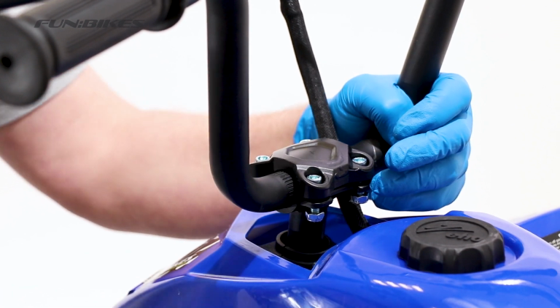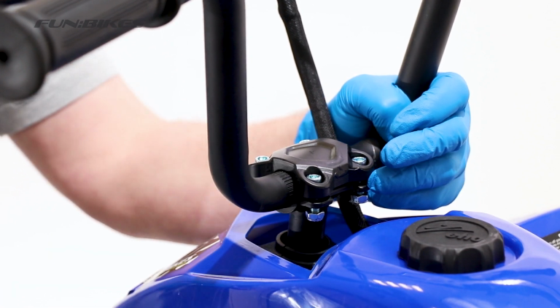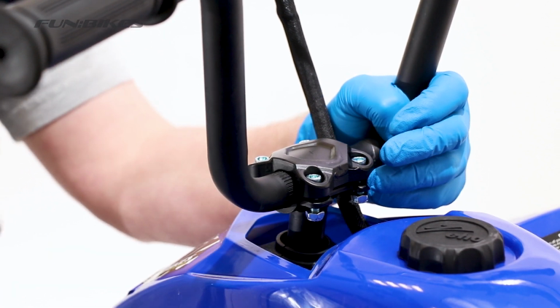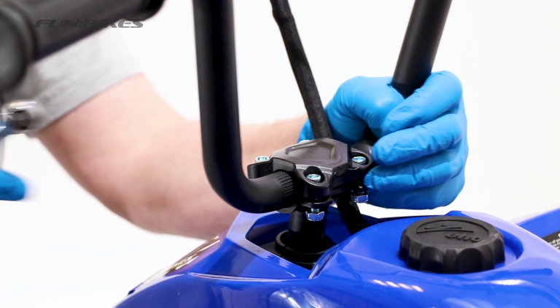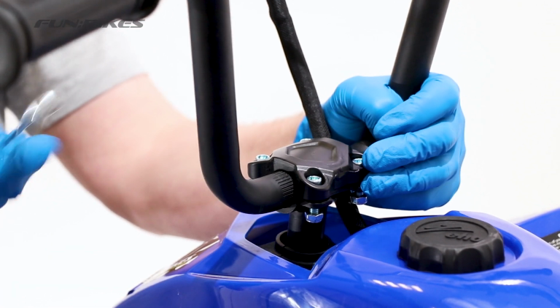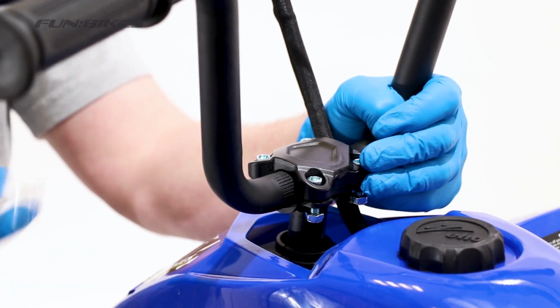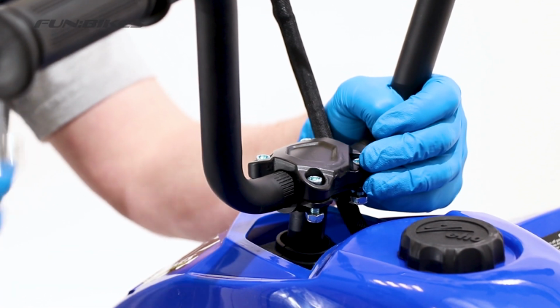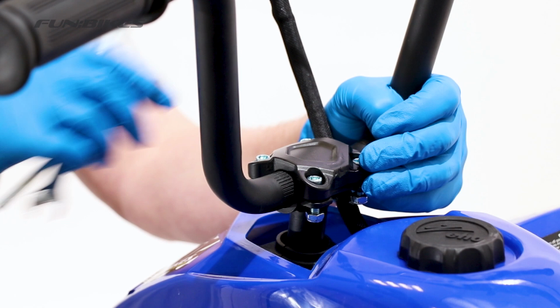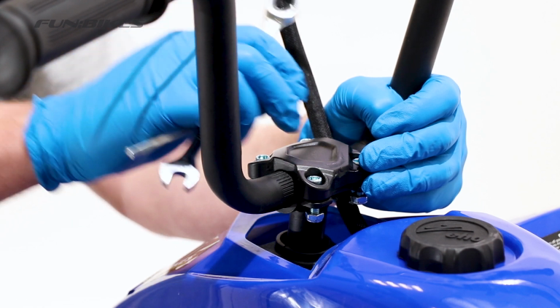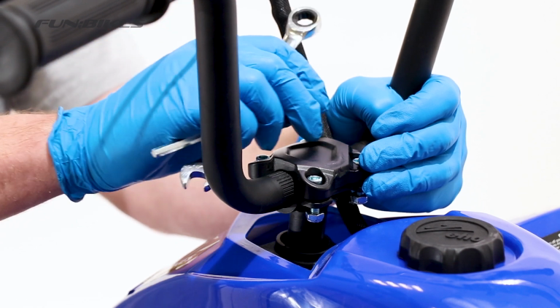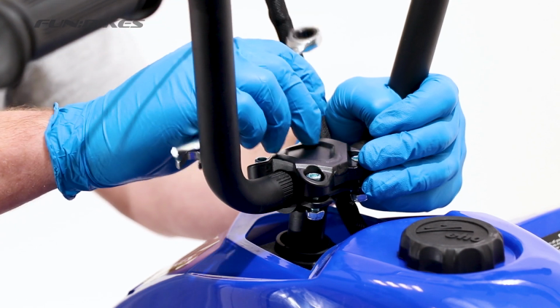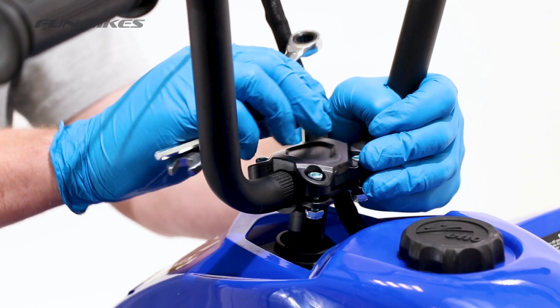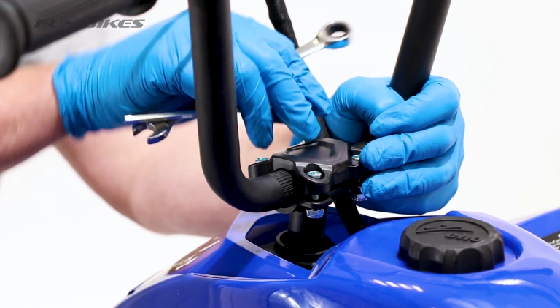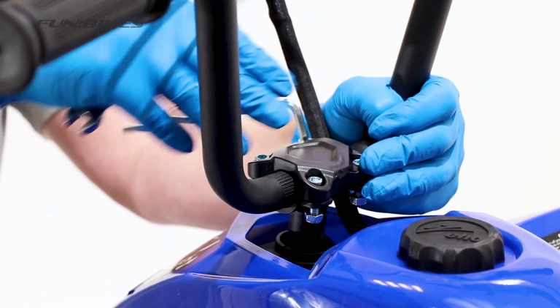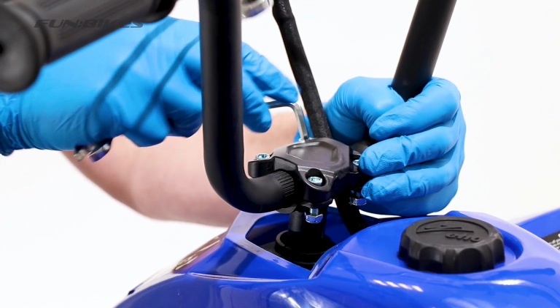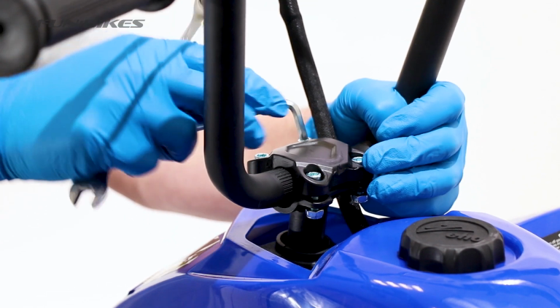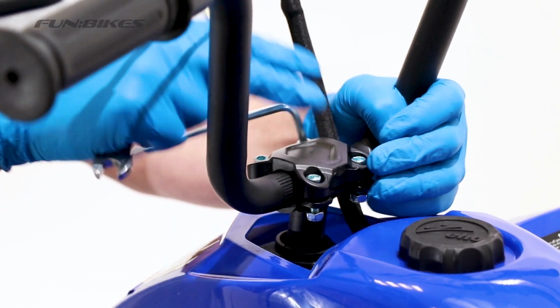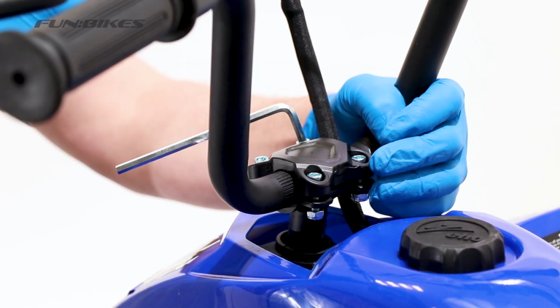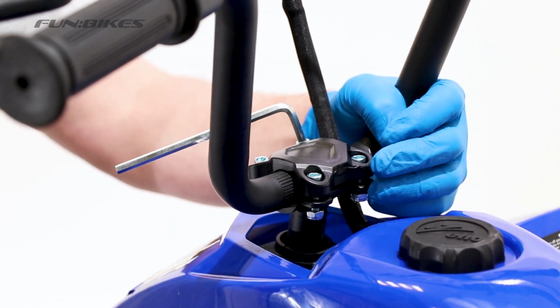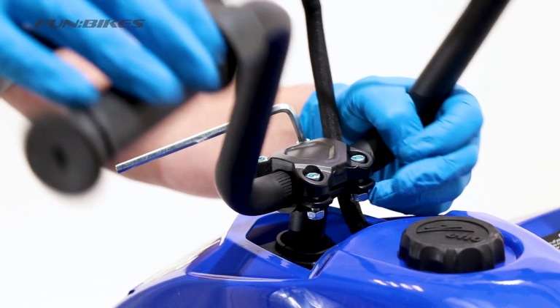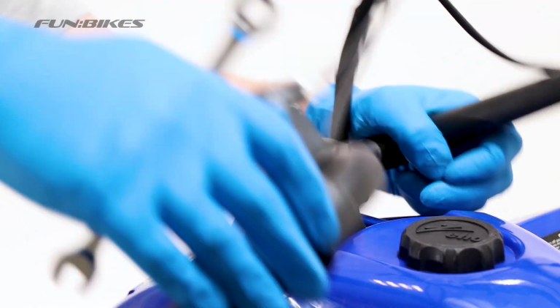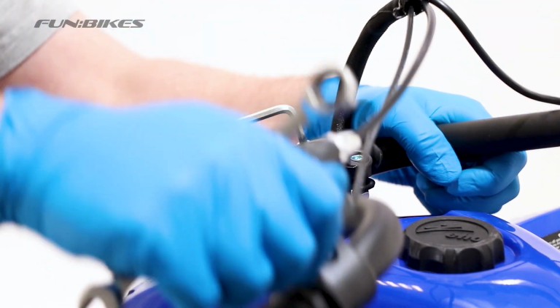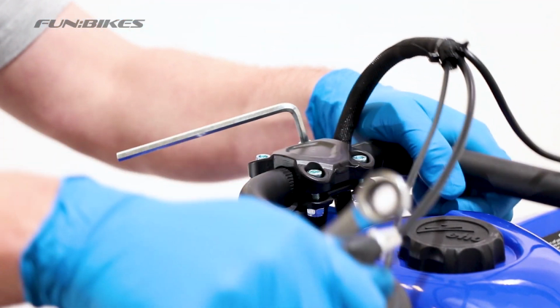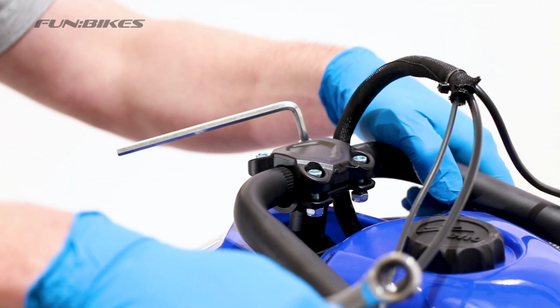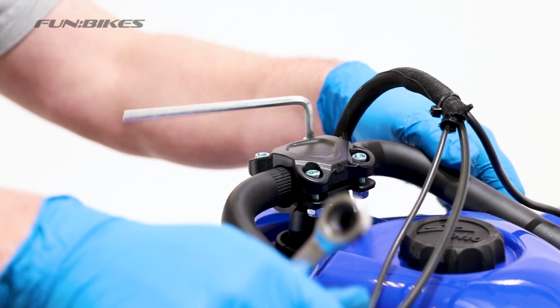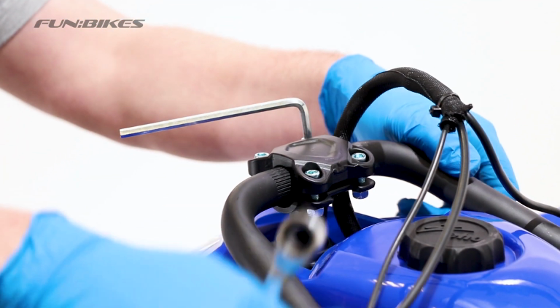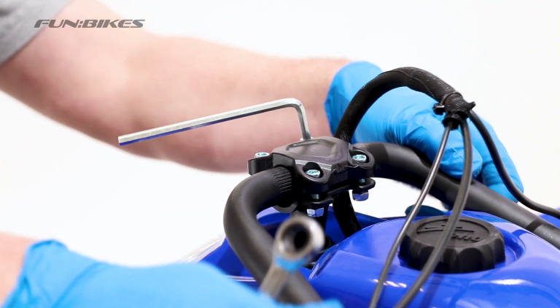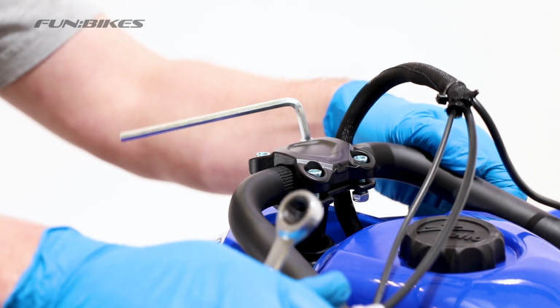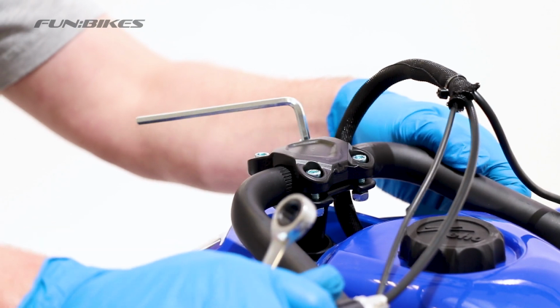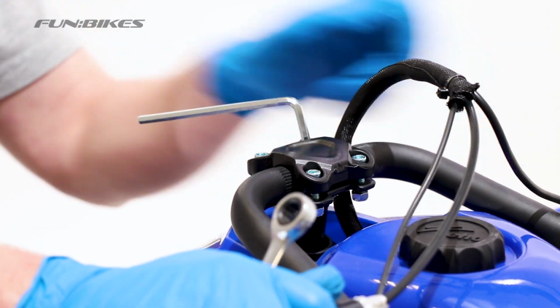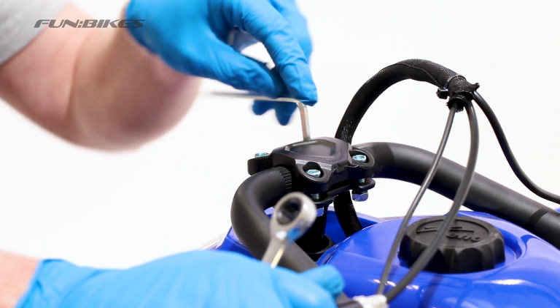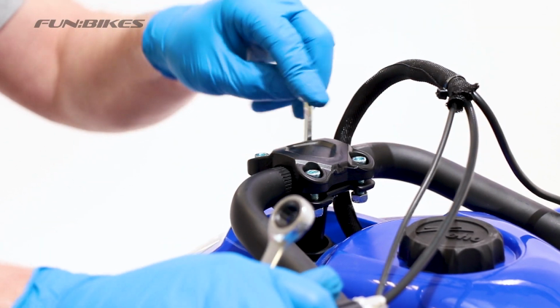Once you are happy with the angle, fully tighten all 4 bolts using the 5 Allen key and 10 spanner. Once they are tight, apply a small quantity of stud lock to the end of all the threads.